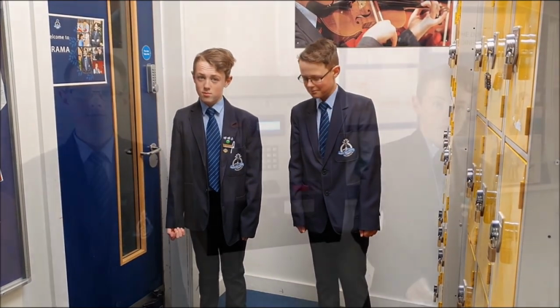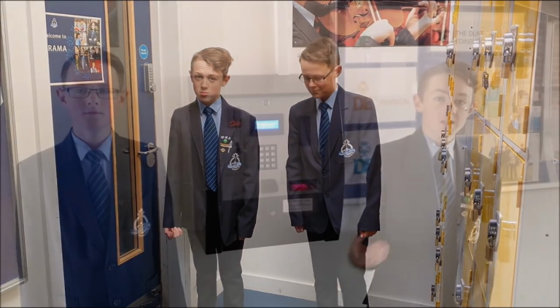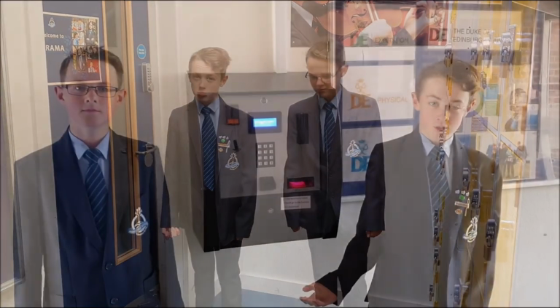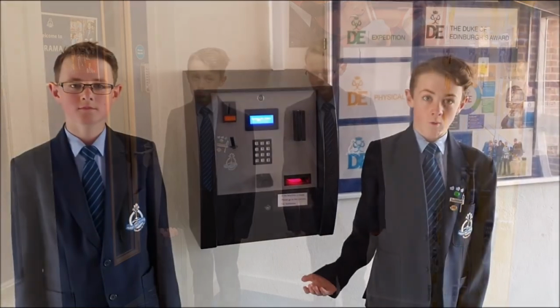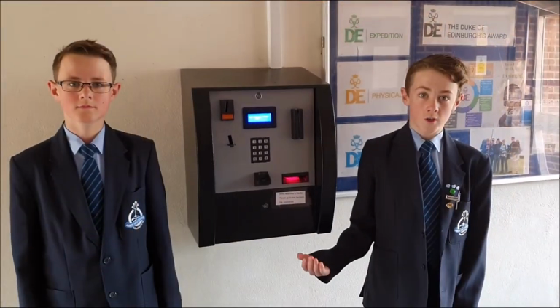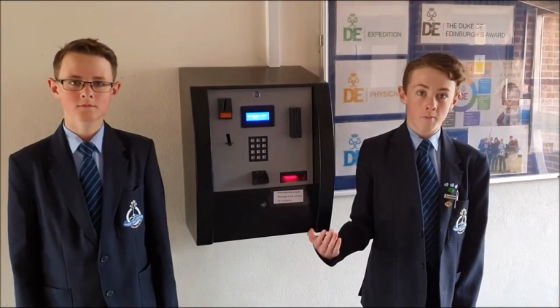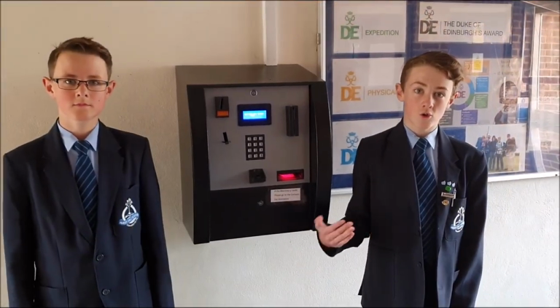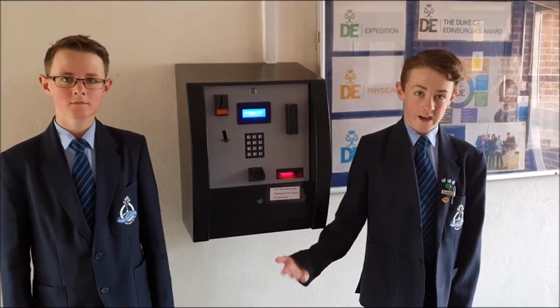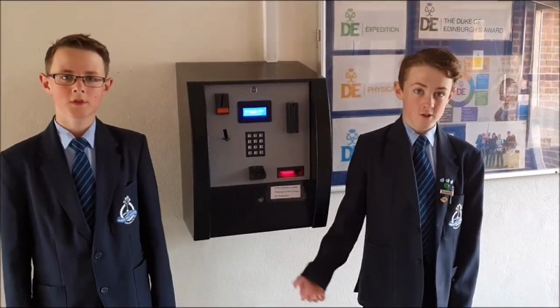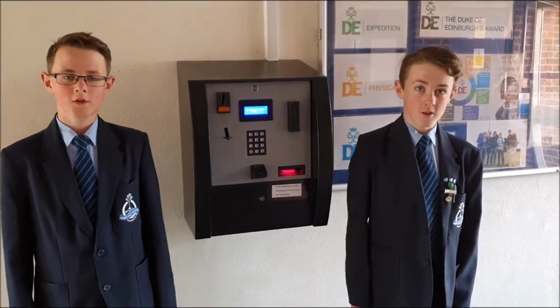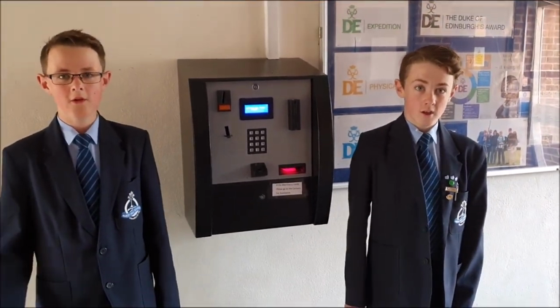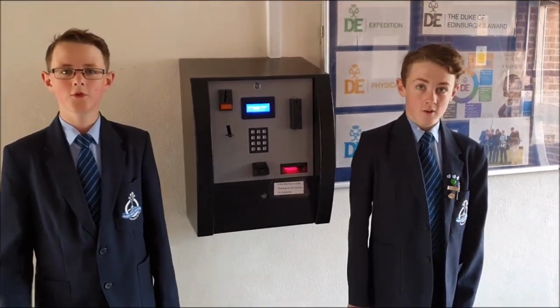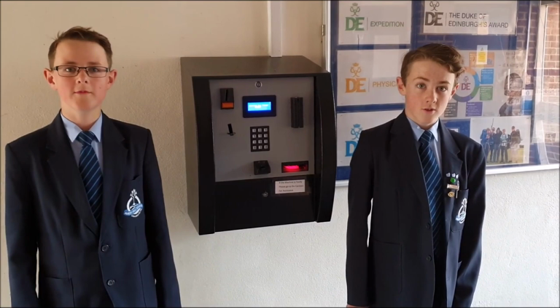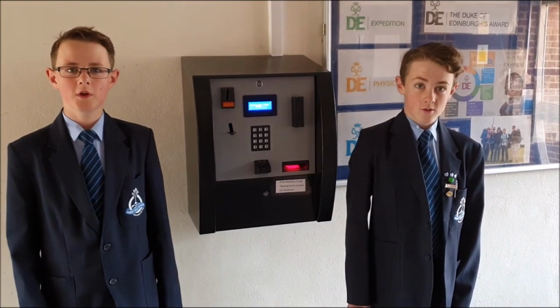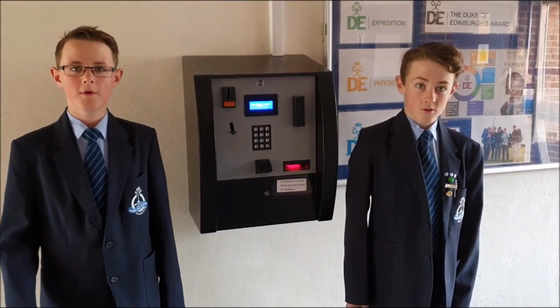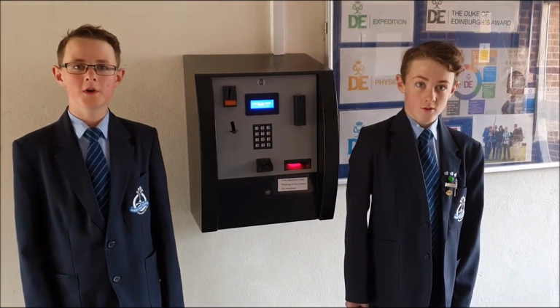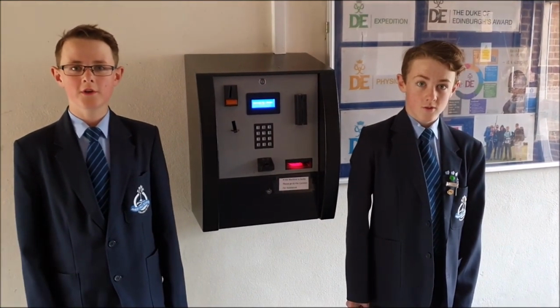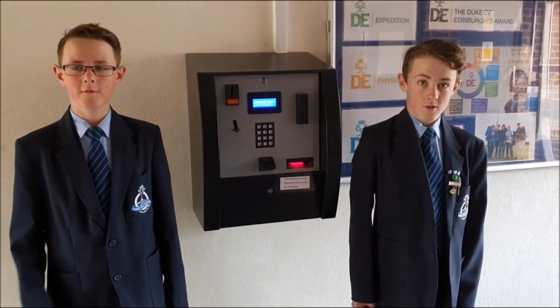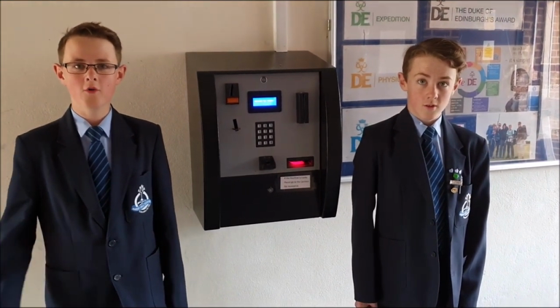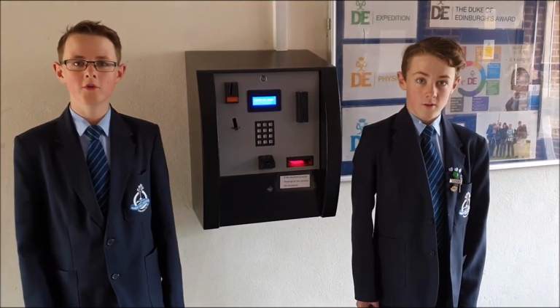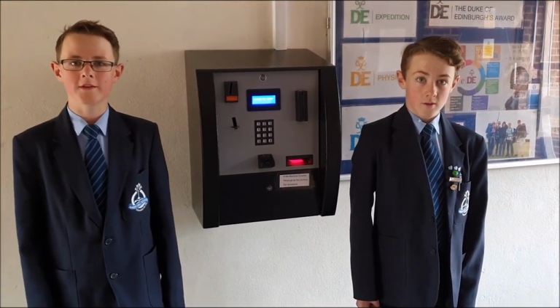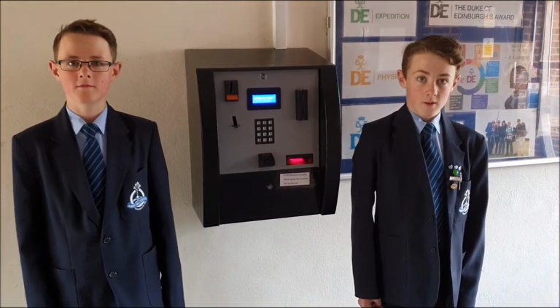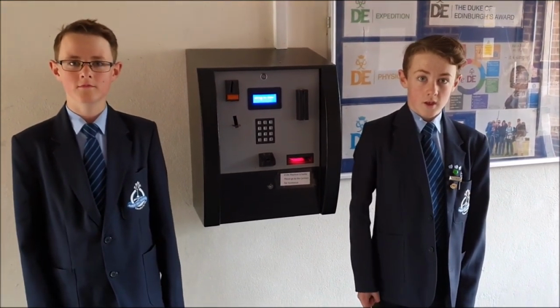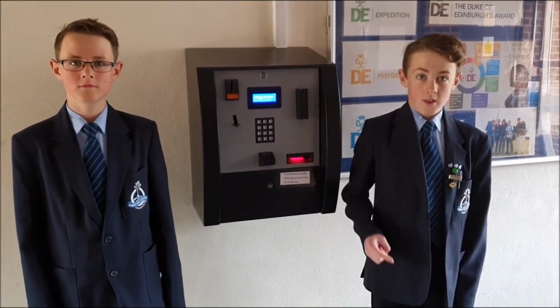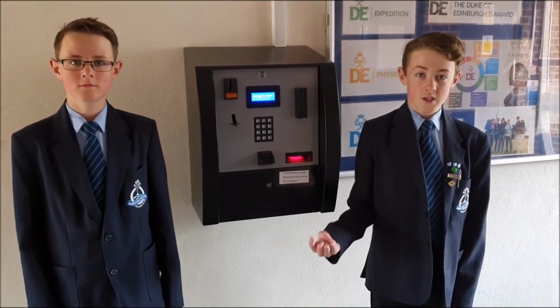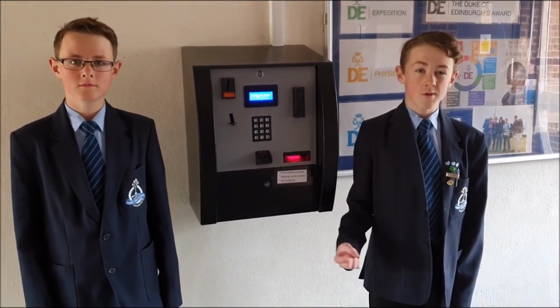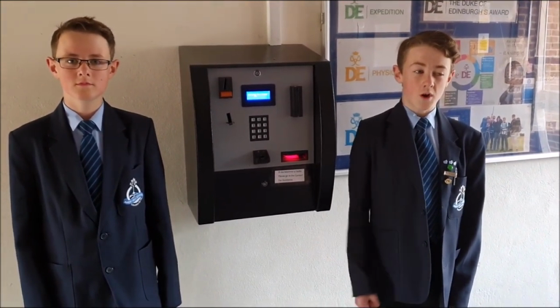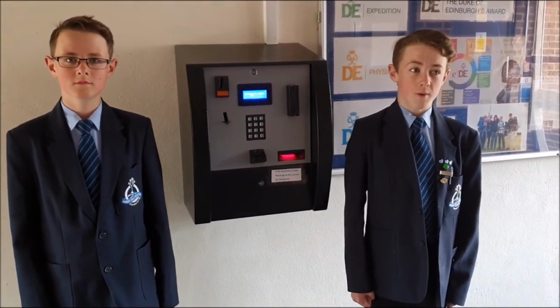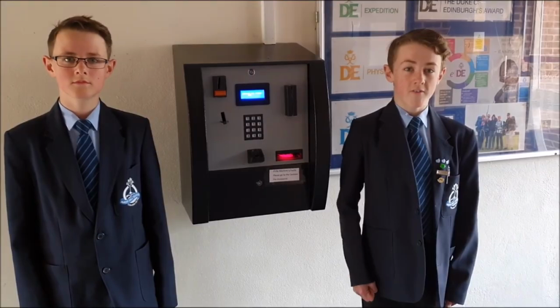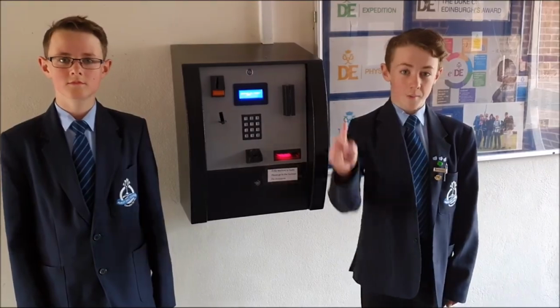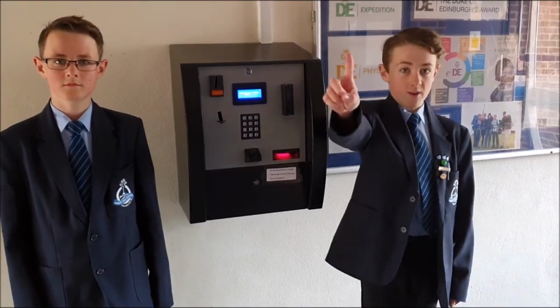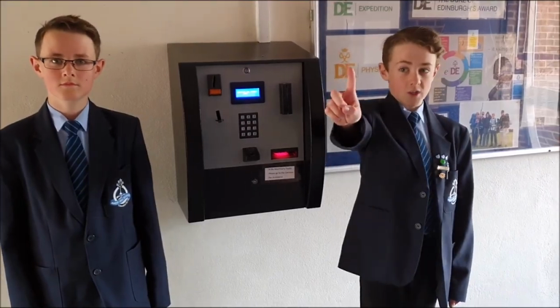This is the machine where you can put money on your account. You may also be able to put money on it from home online. This system is operated by fingerprint recognition.